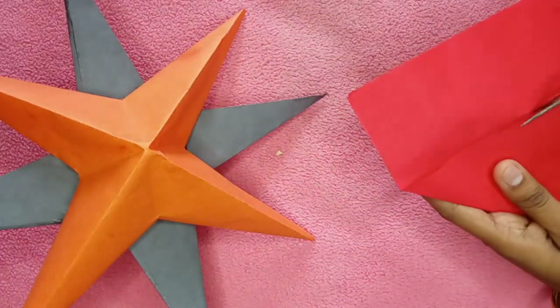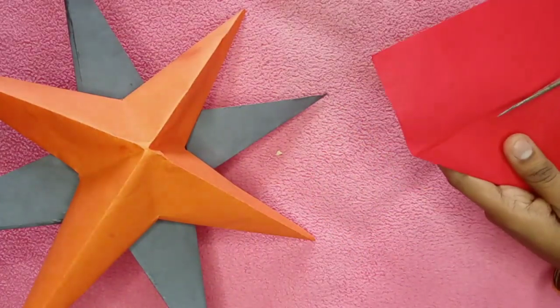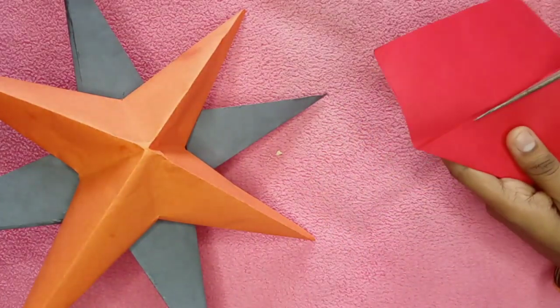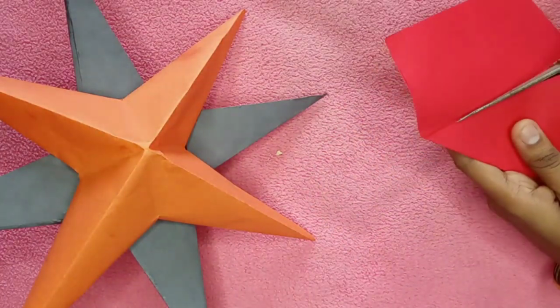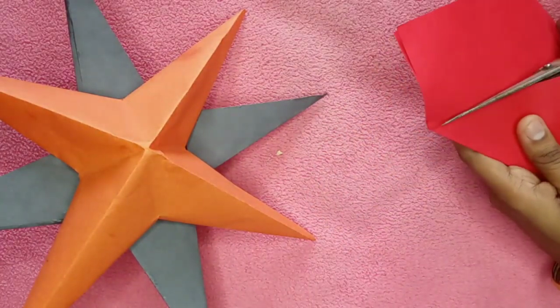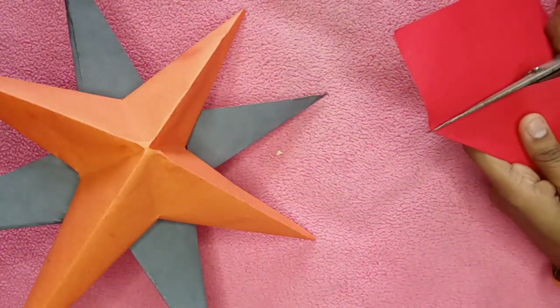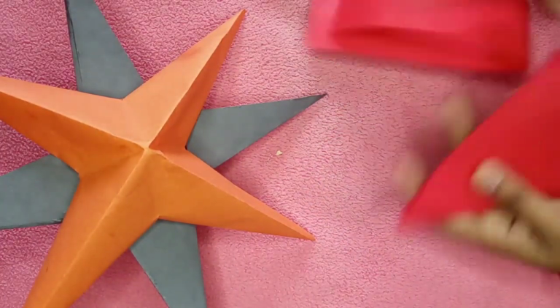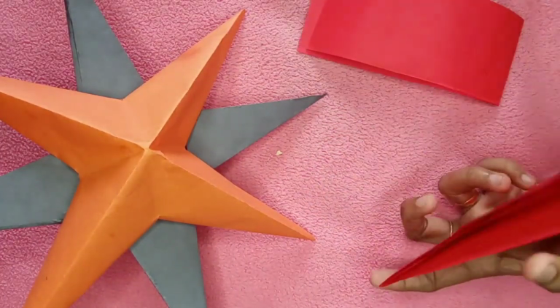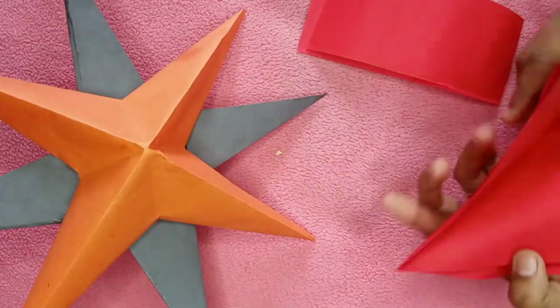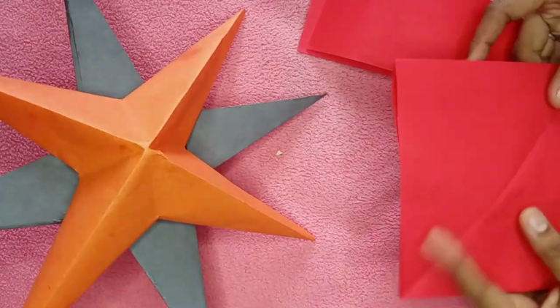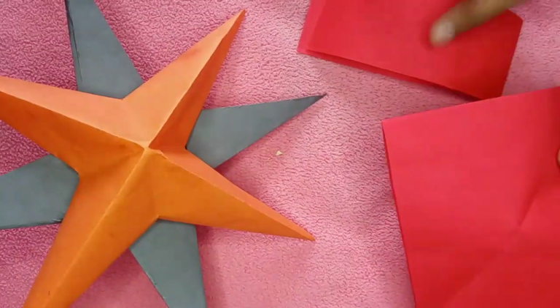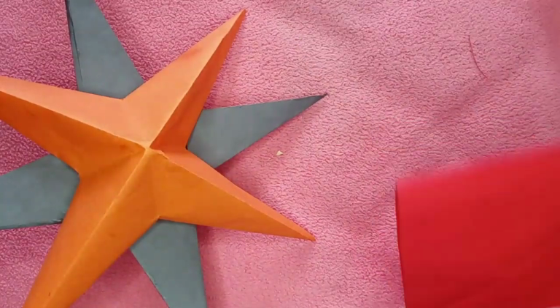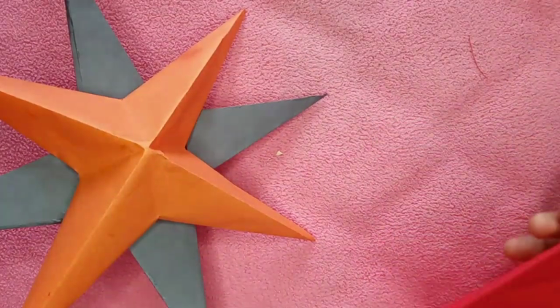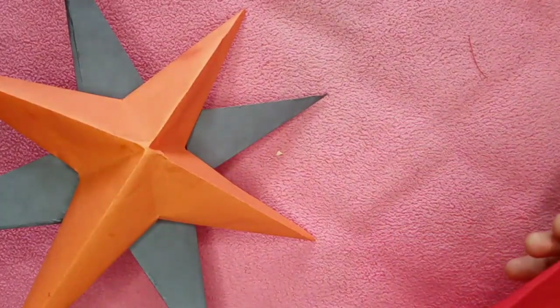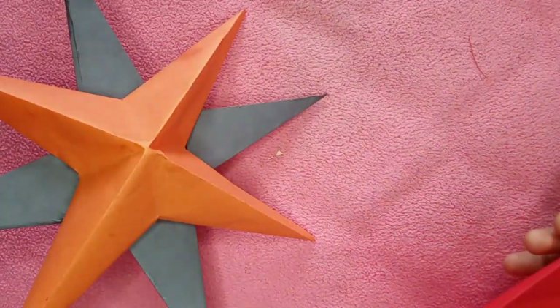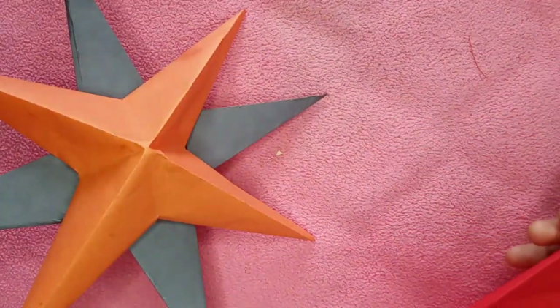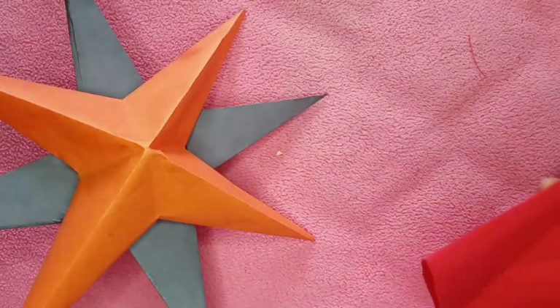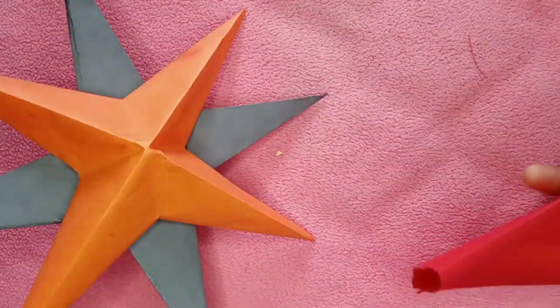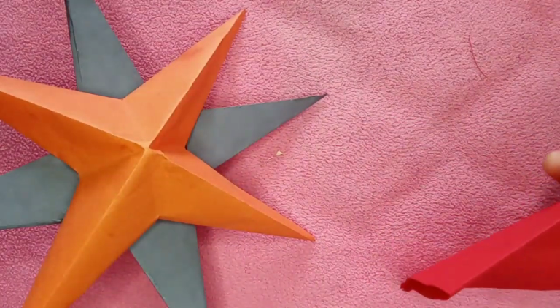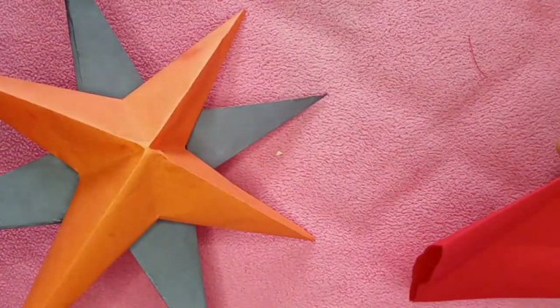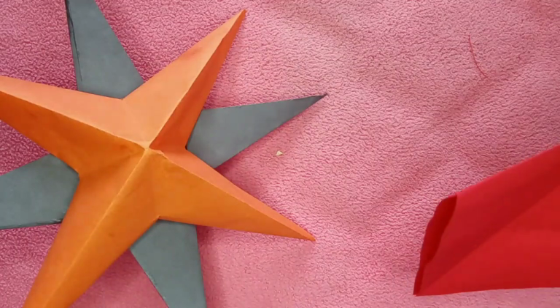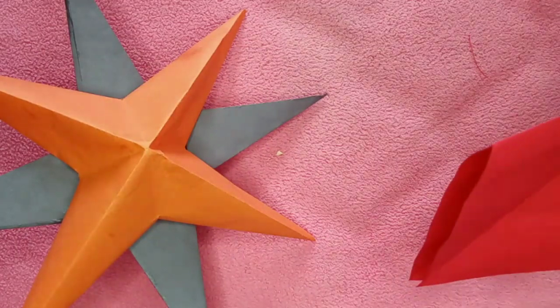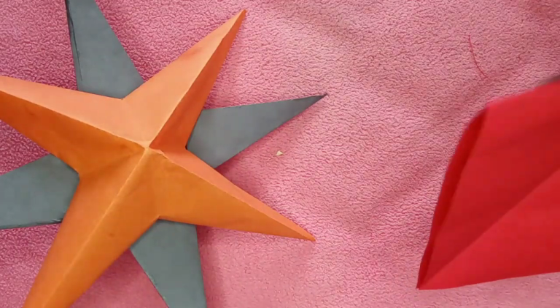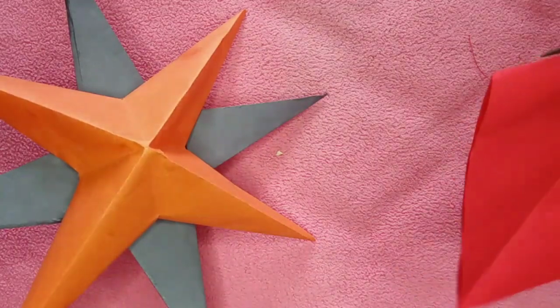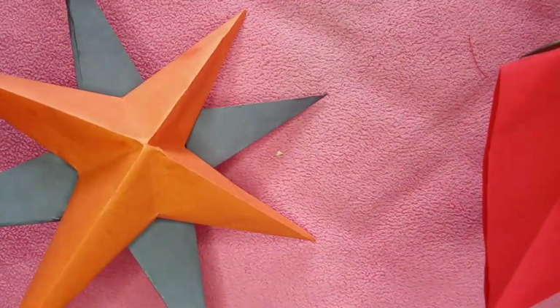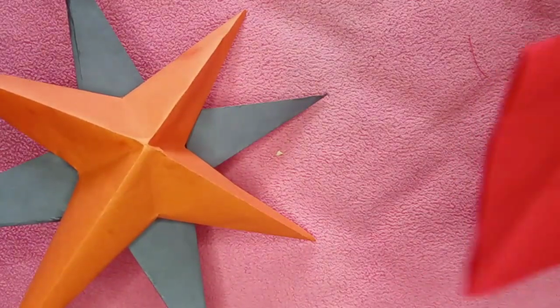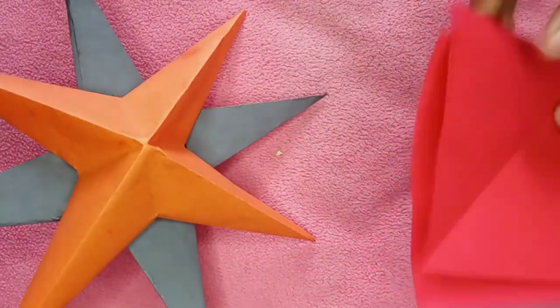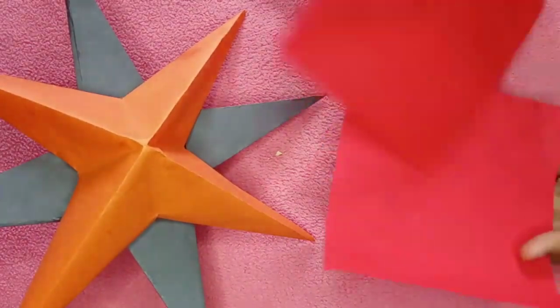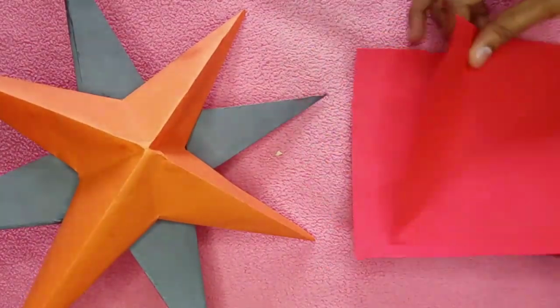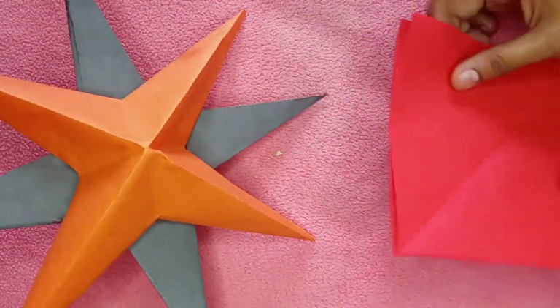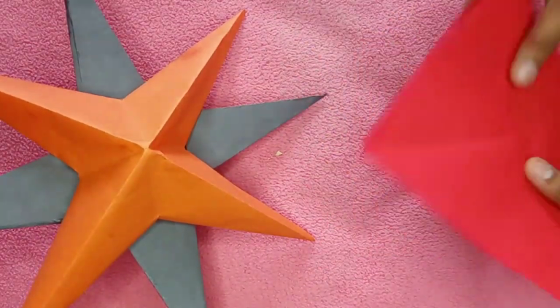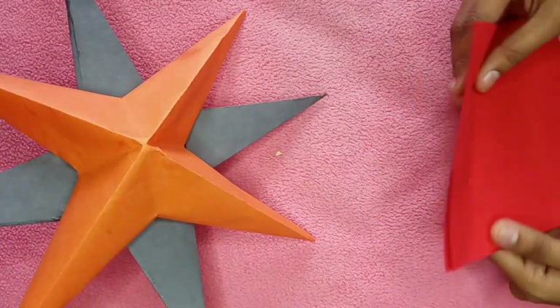I will cut the paper in the video. I will make the paper cut for a Christmas tree. I have made the paper cut.